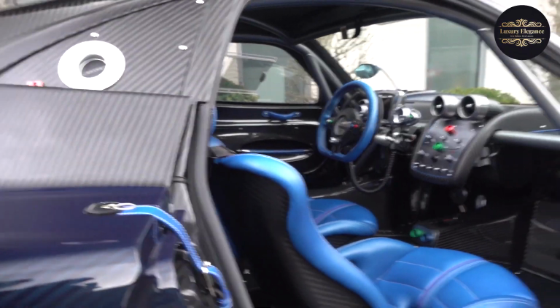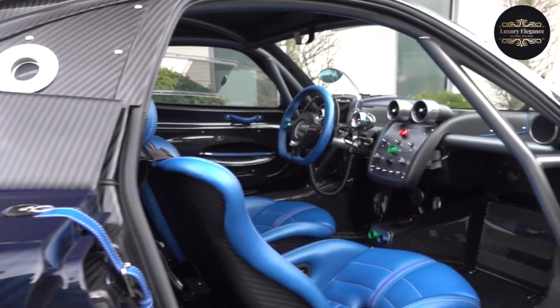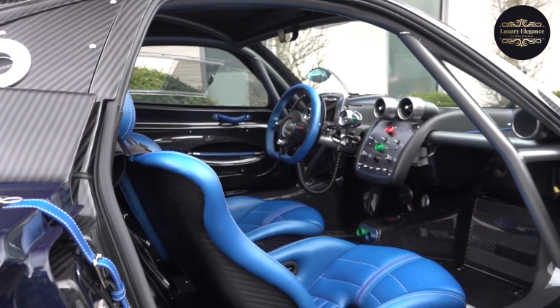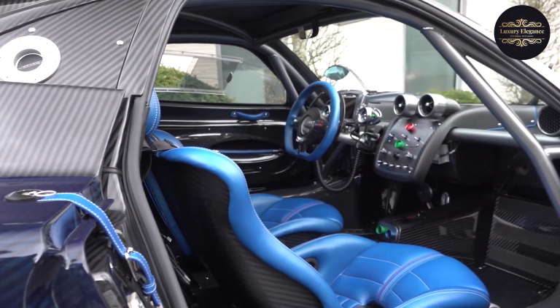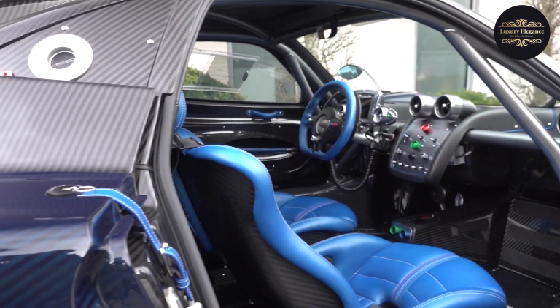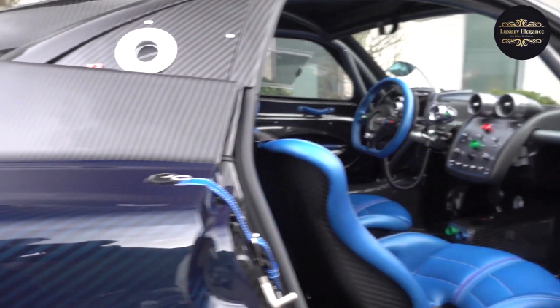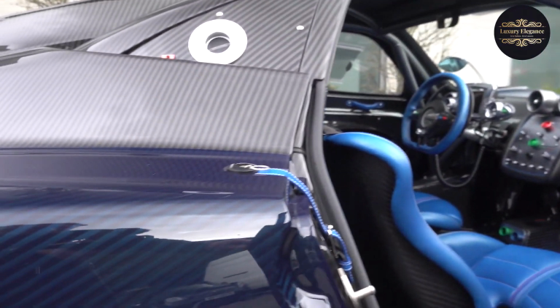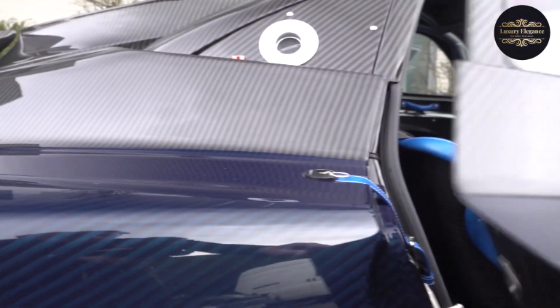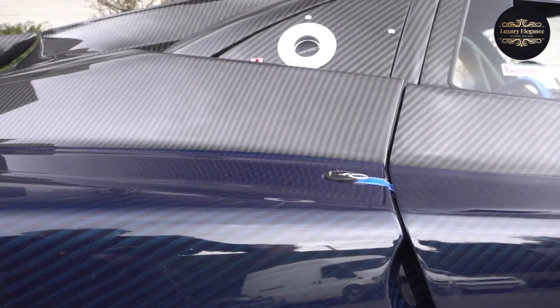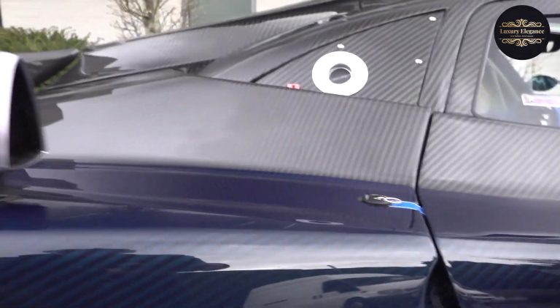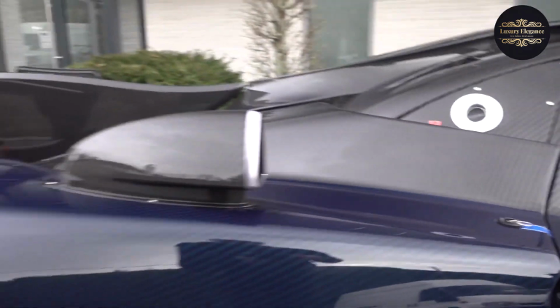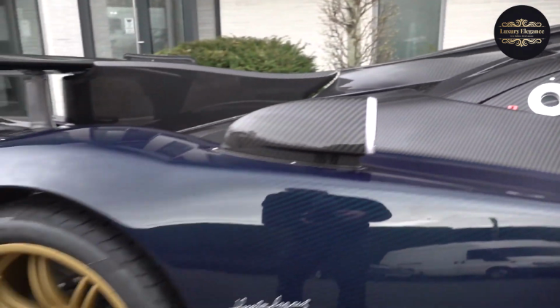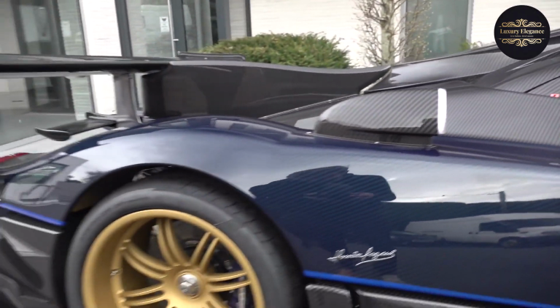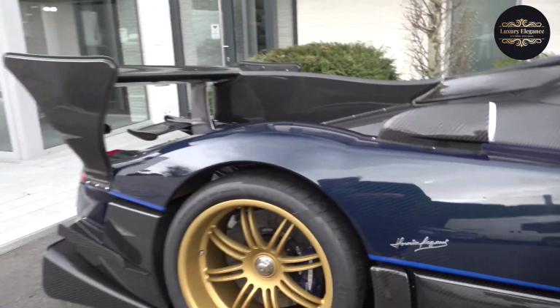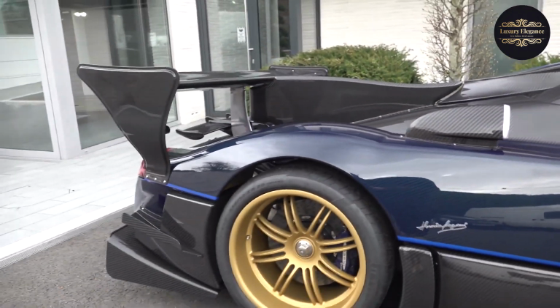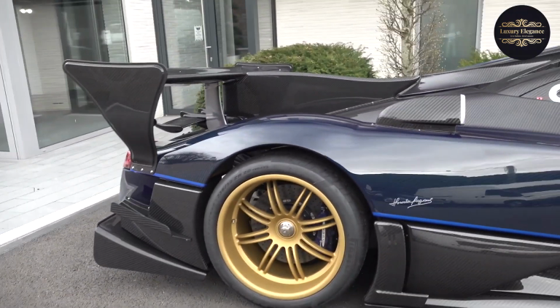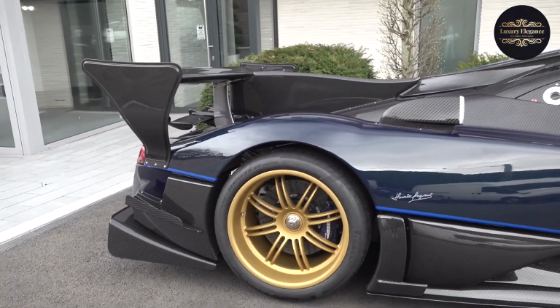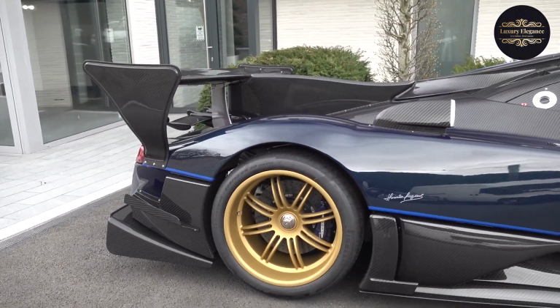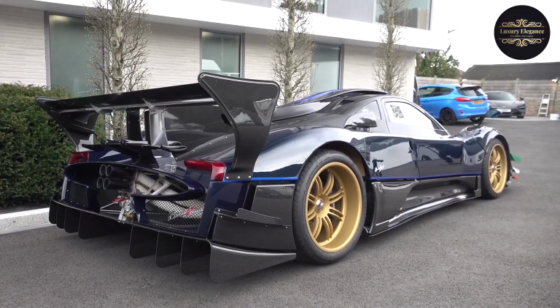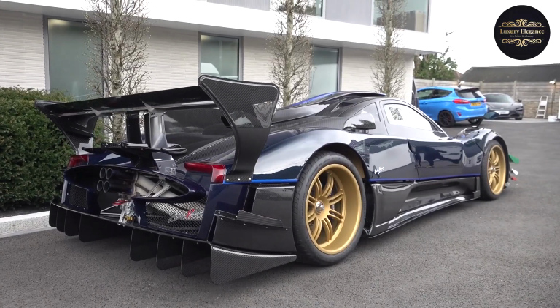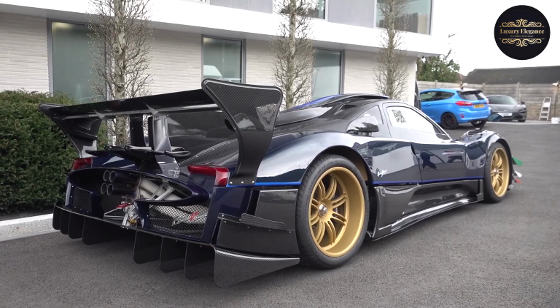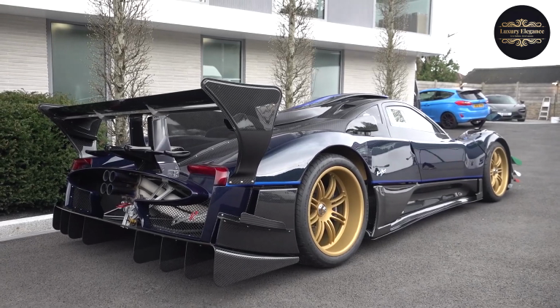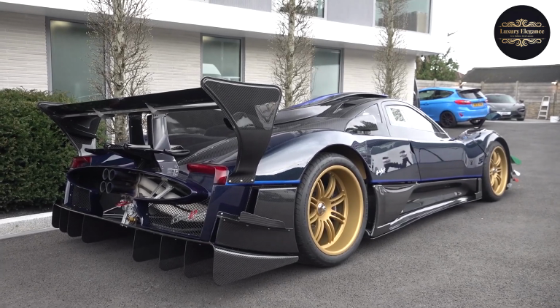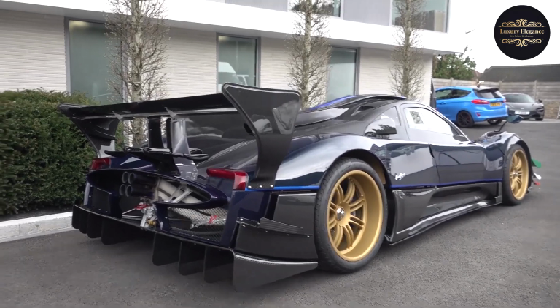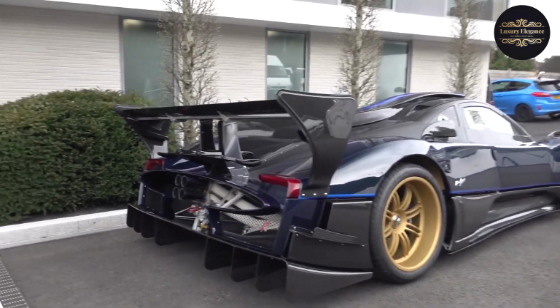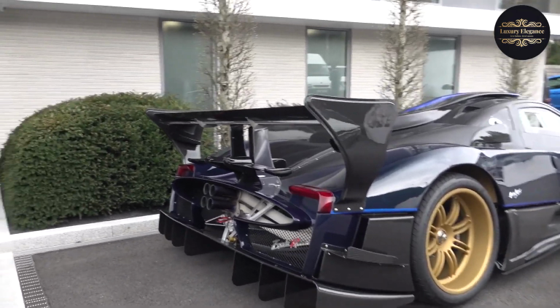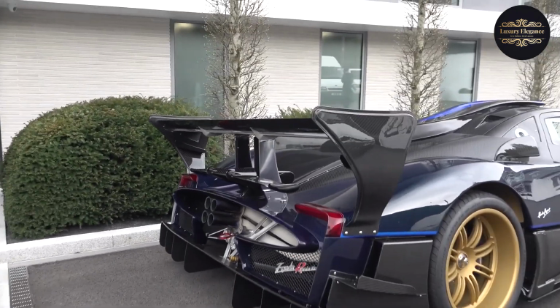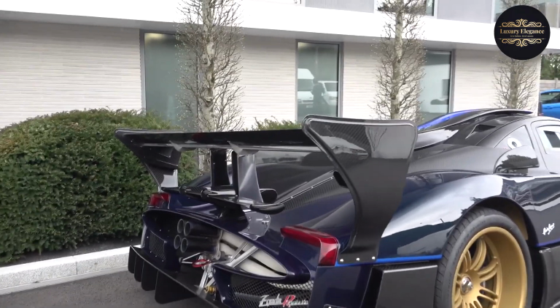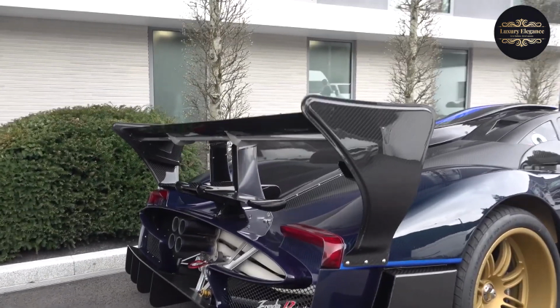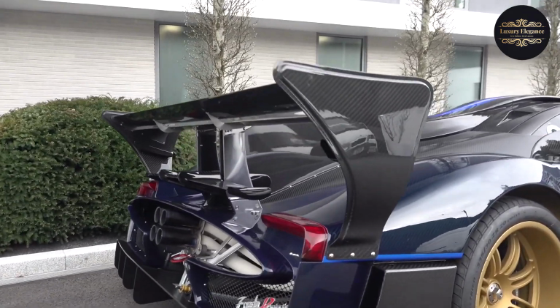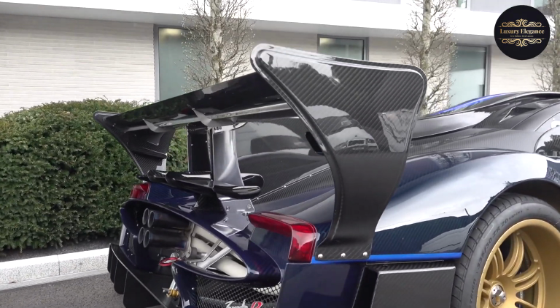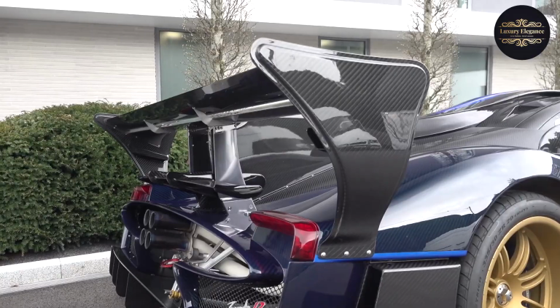Limited to just five examples, the Zonda Revolution represents the ultimate embodiment of Pagani's commitment to pushing automotive boundaries, offering an unmatched driving experience reserved for the fortunate few who get to command this track-focused marvel.